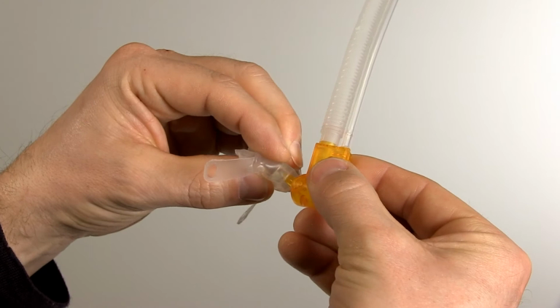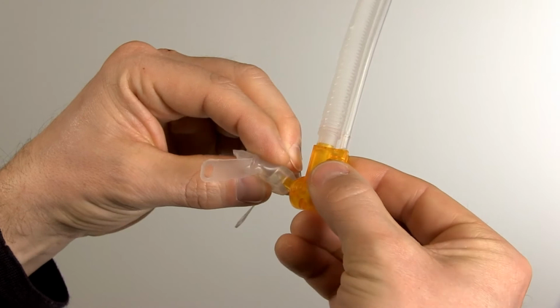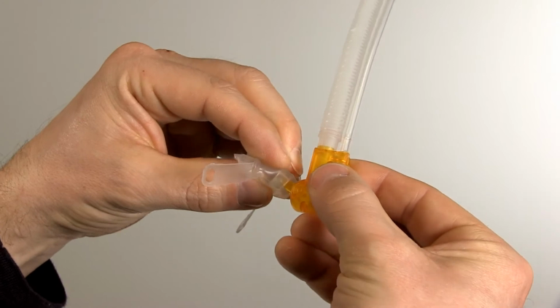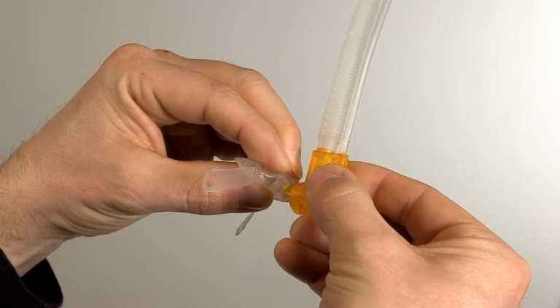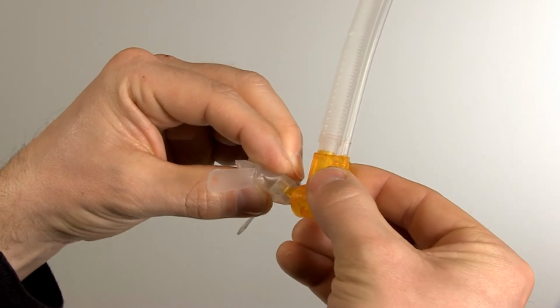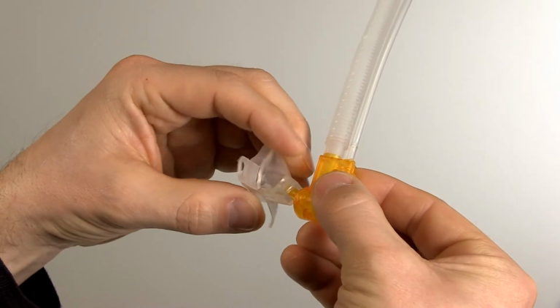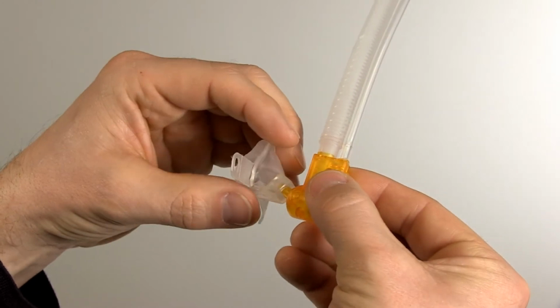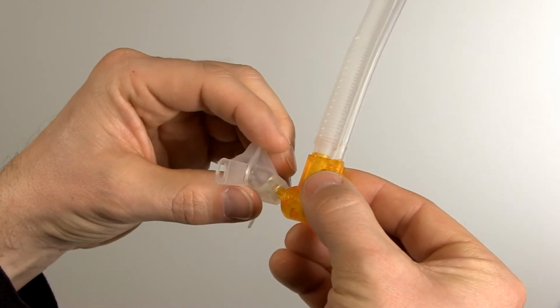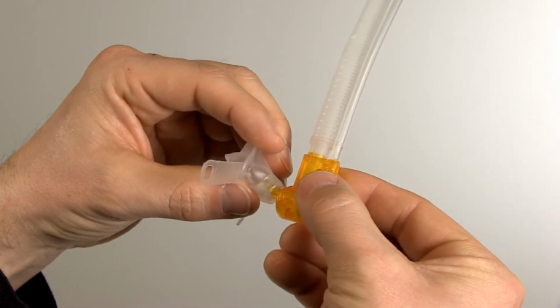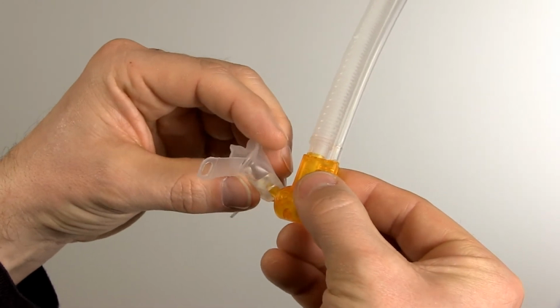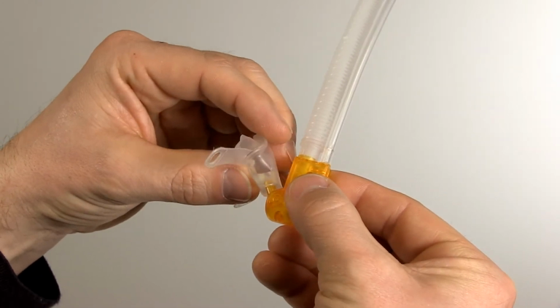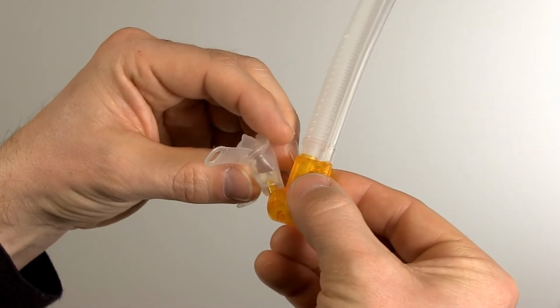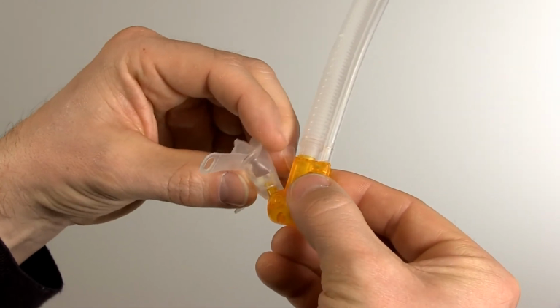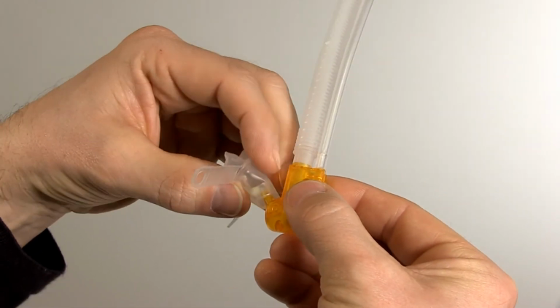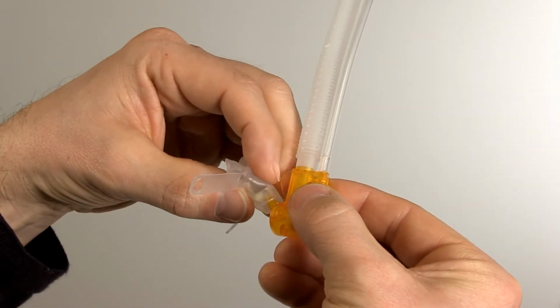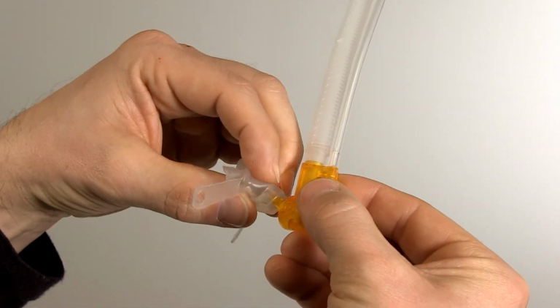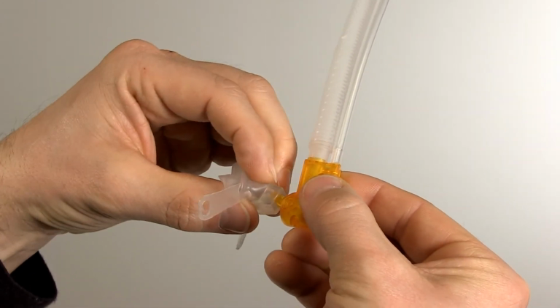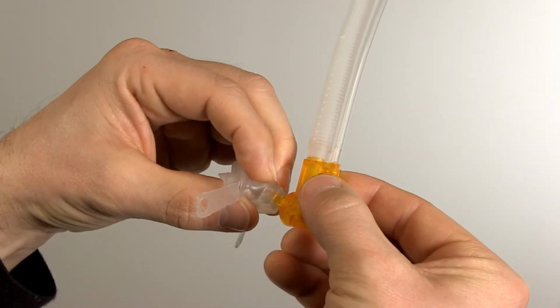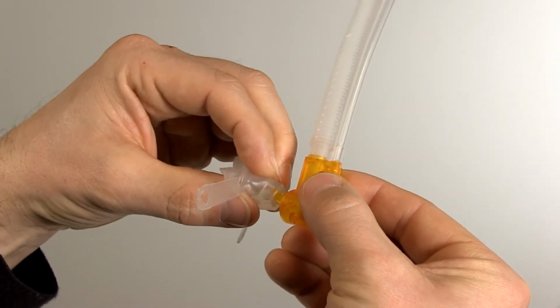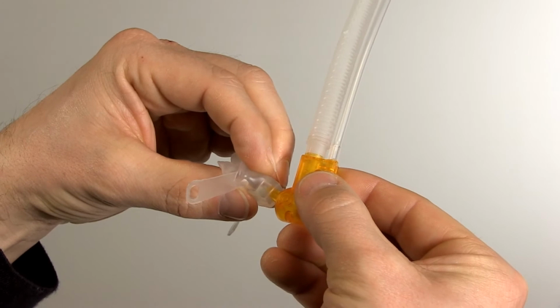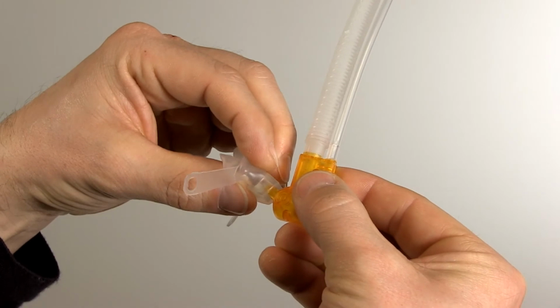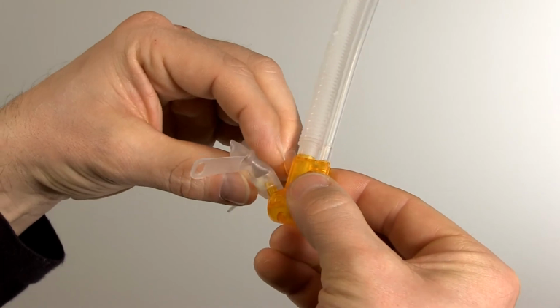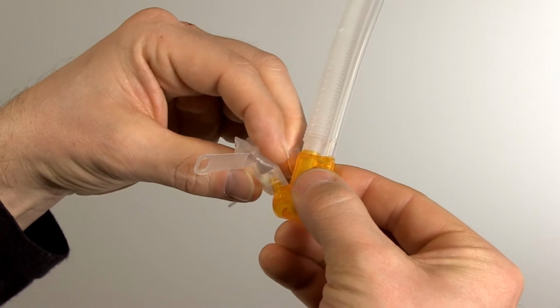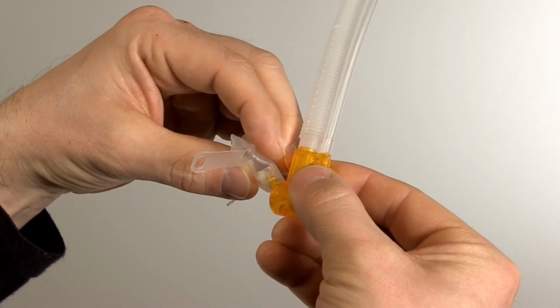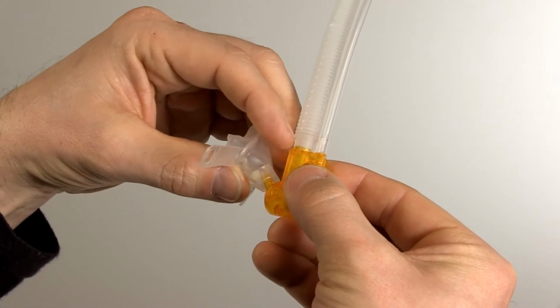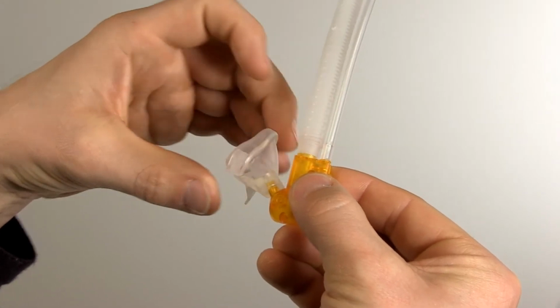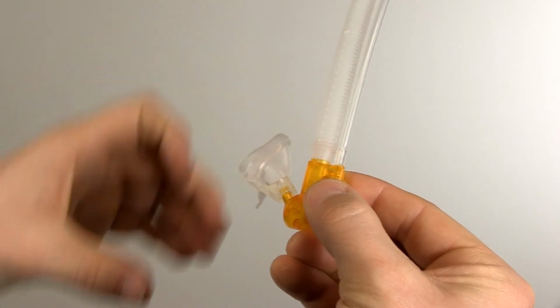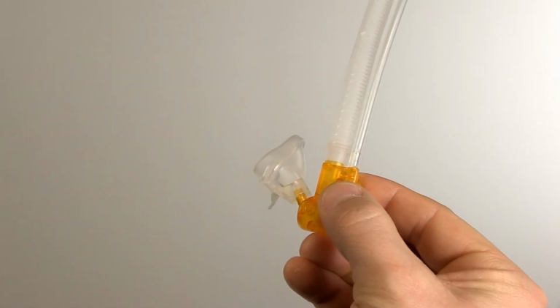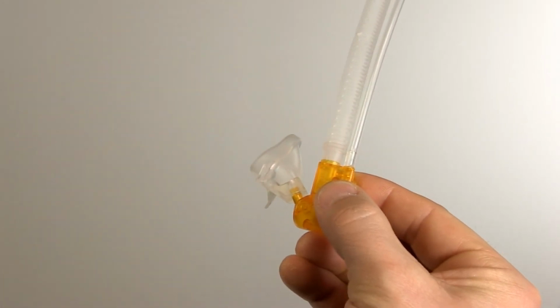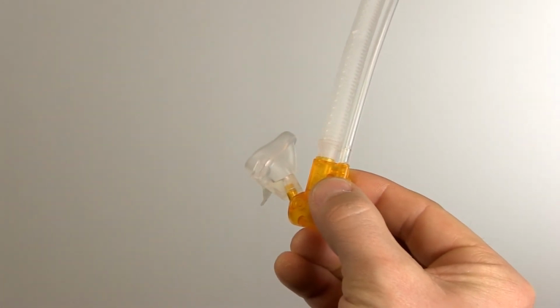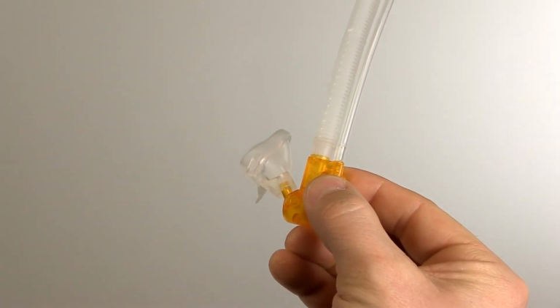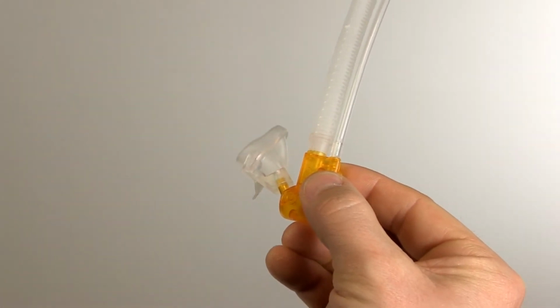Mount the mask or prongs on the NC-PAP generator. Please note that the angle at which the mask is mounted on the generator can be adjusted if necessary.